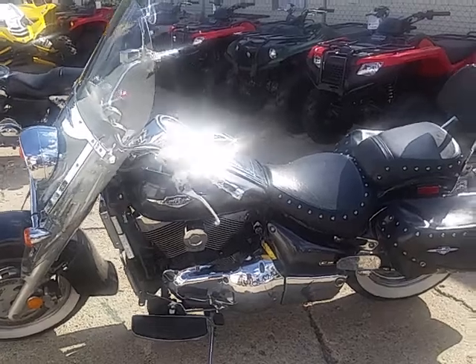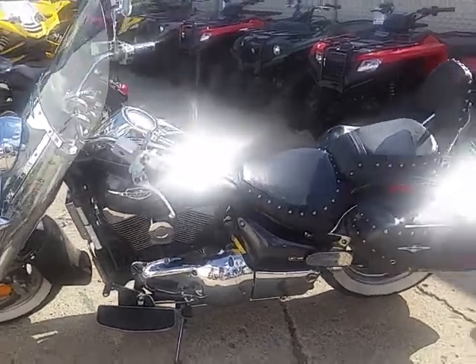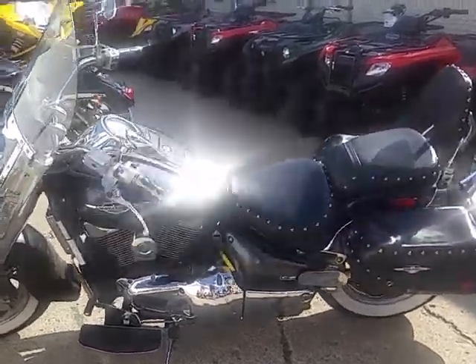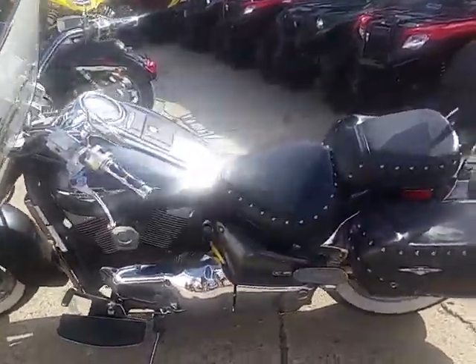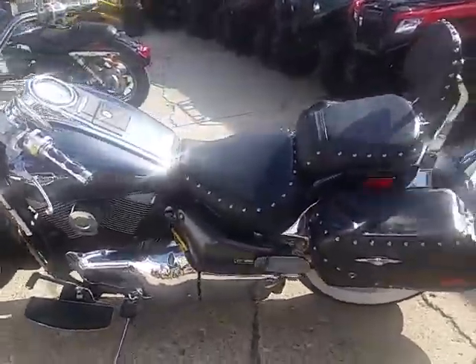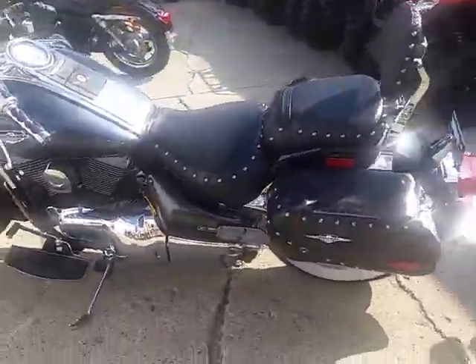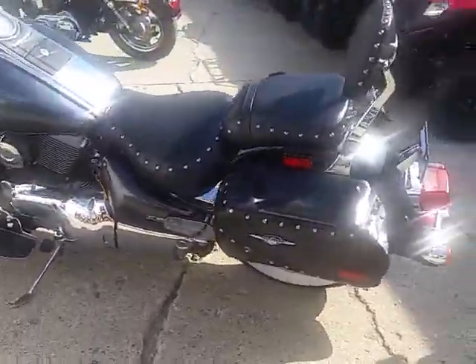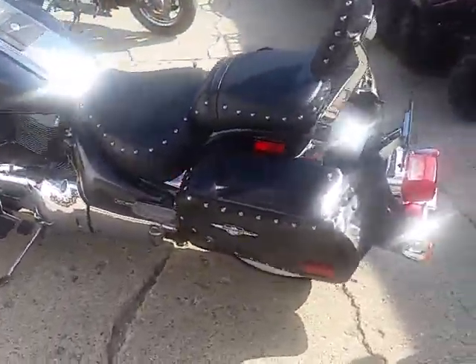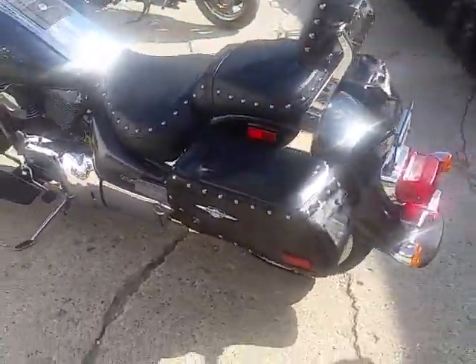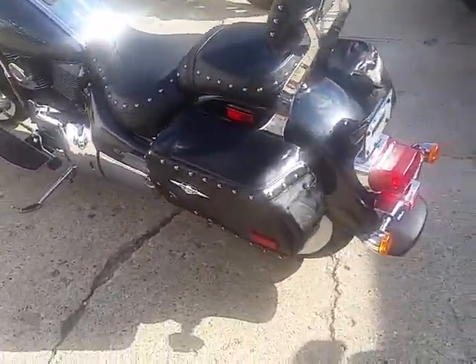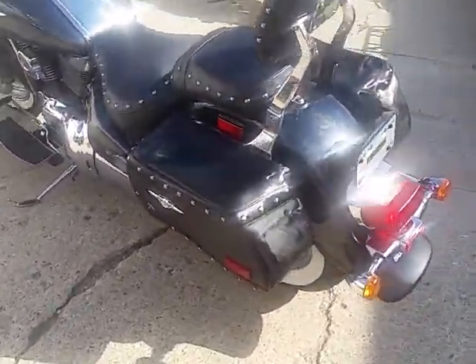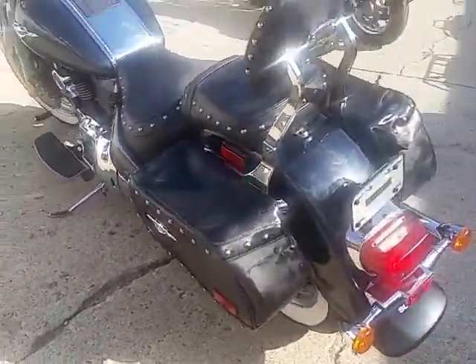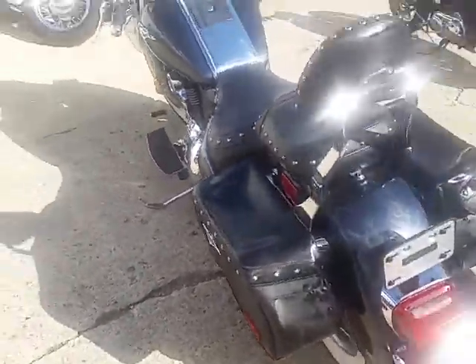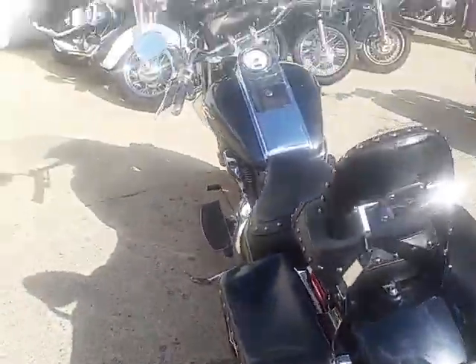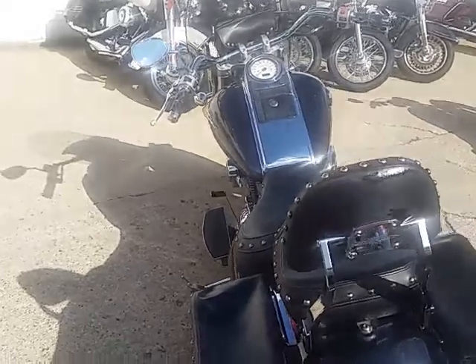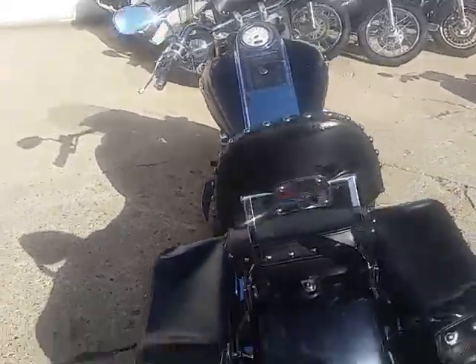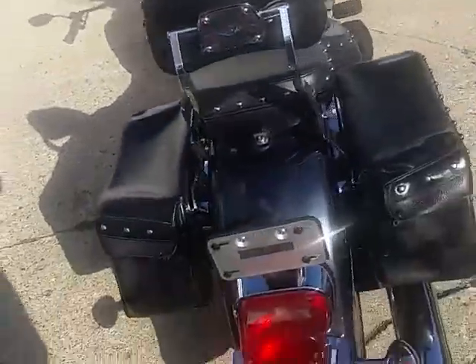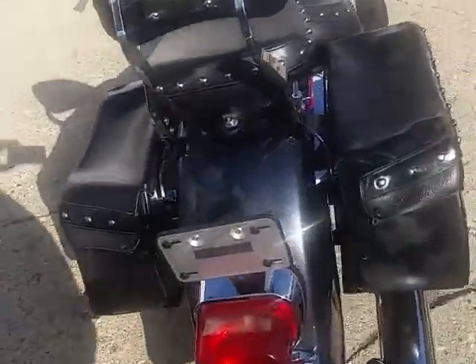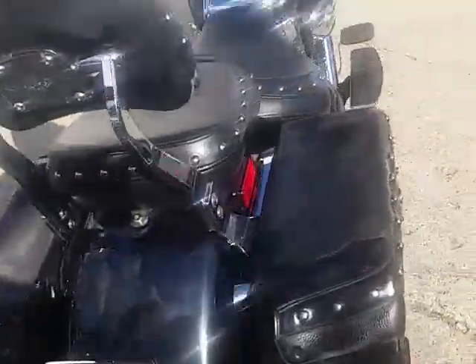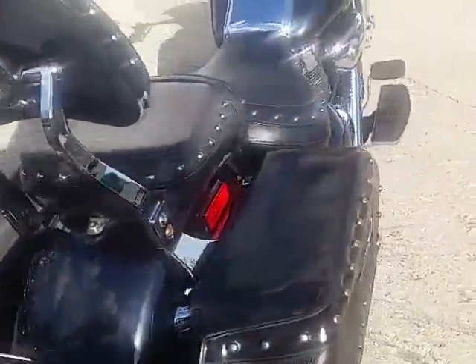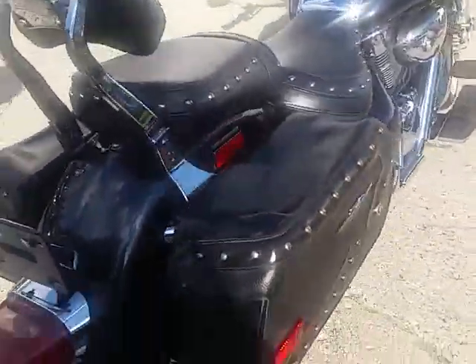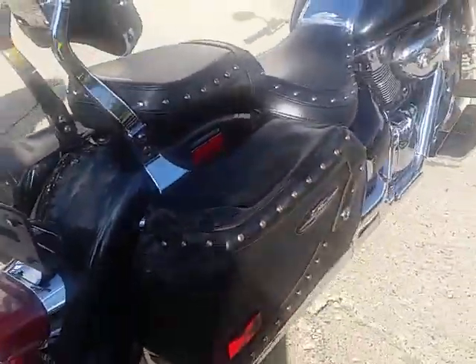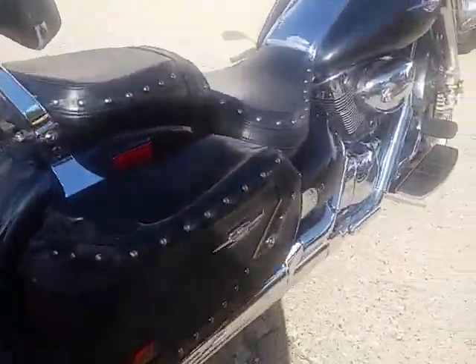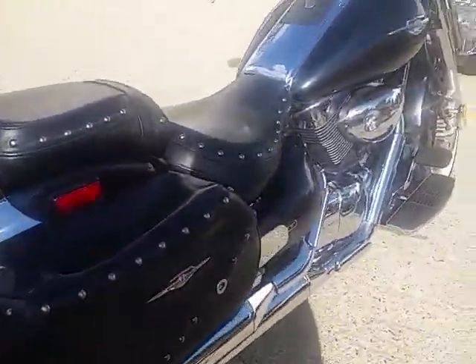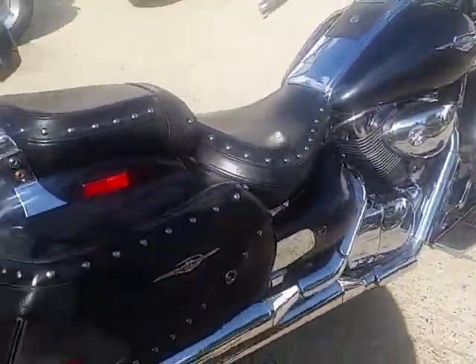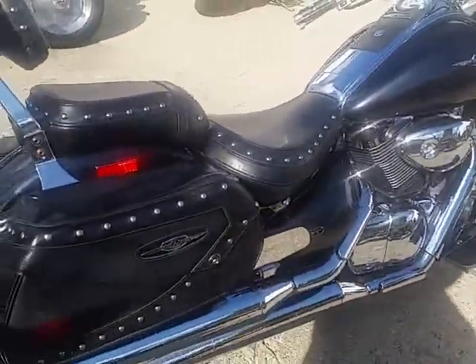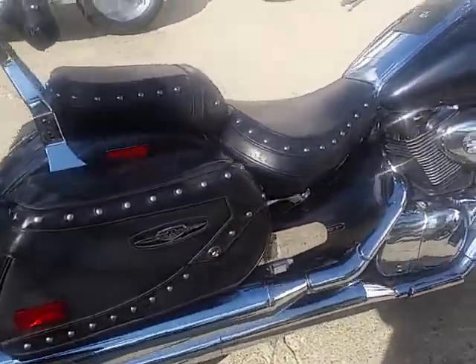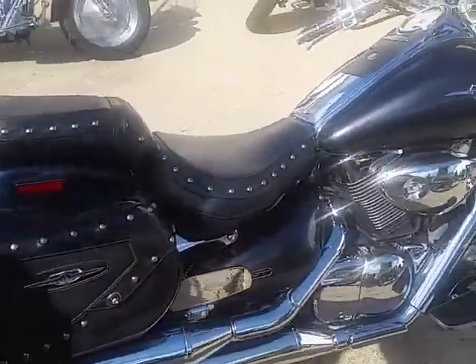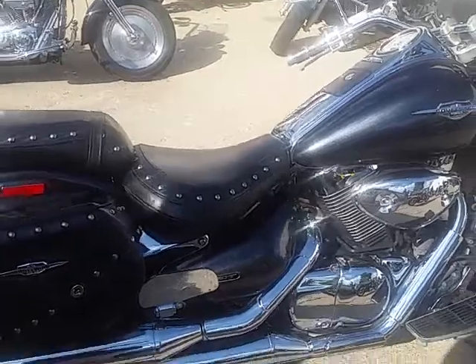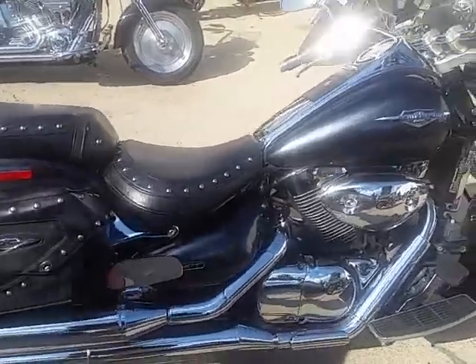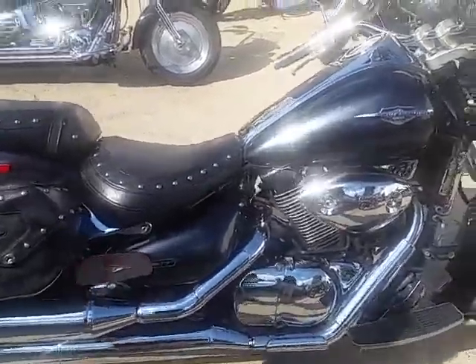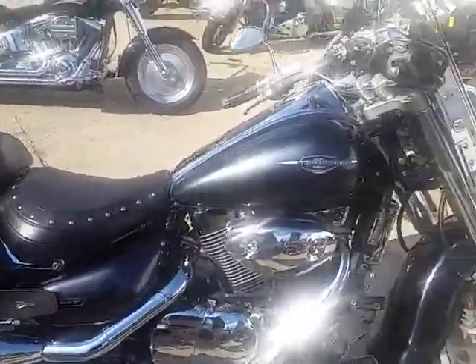It's Approval Power Sports. We're doing some videos on our used bikes. It's a 2006 Suzuki Boulevard C90T. It's a 1500cc touring bike. We got this thing priced to move — $4,400.